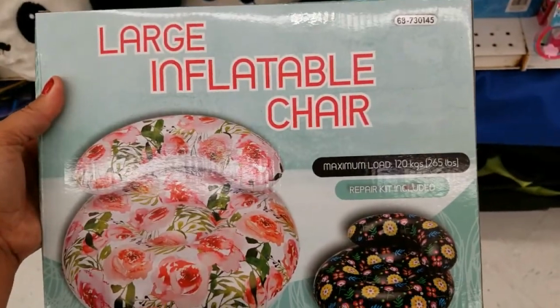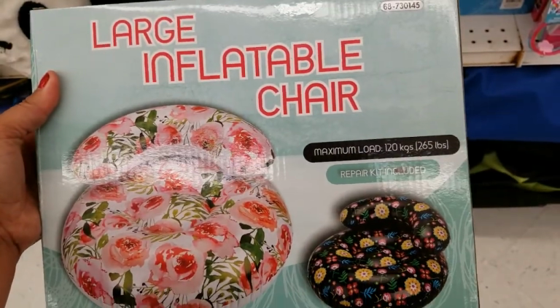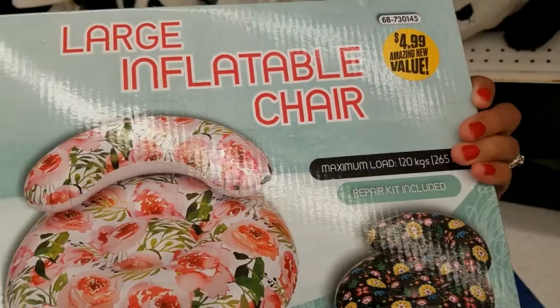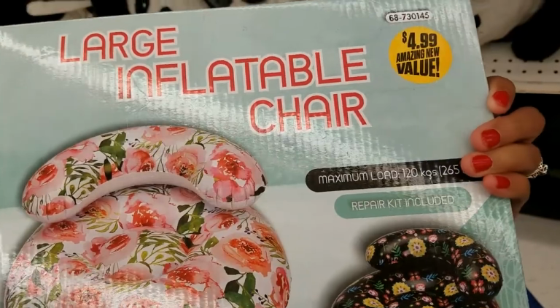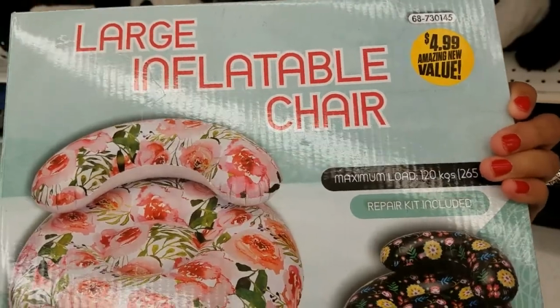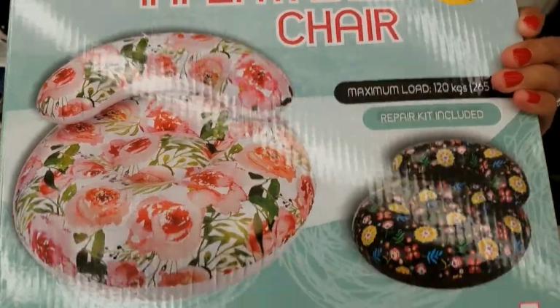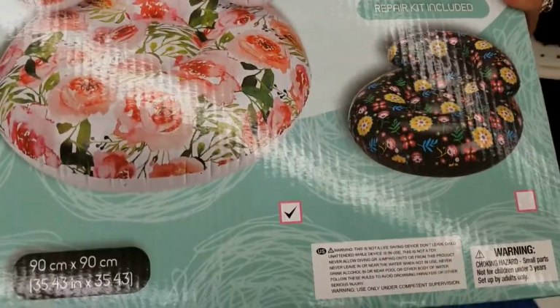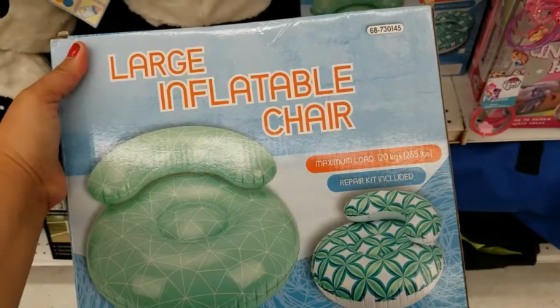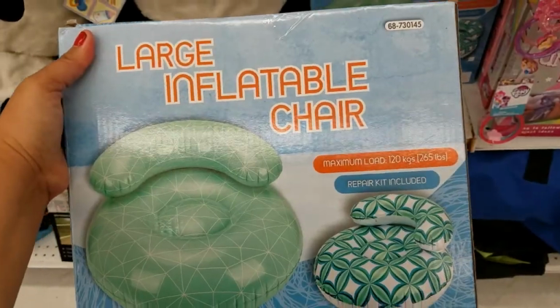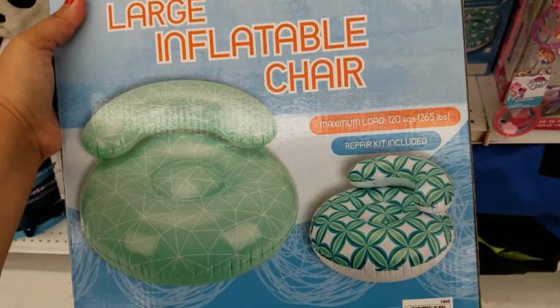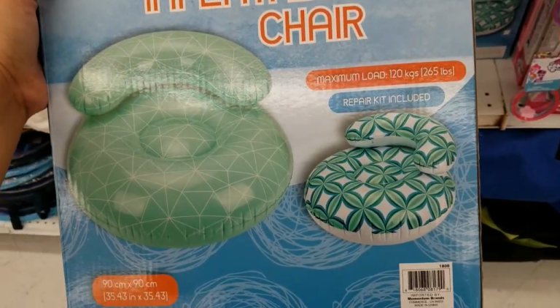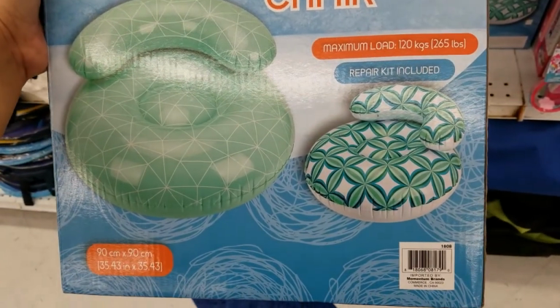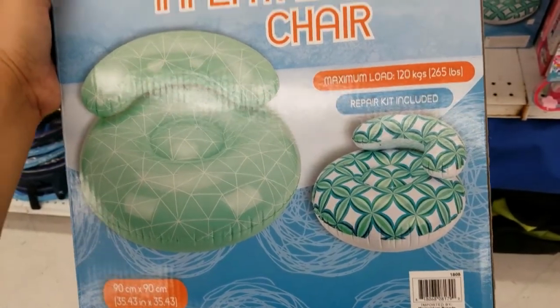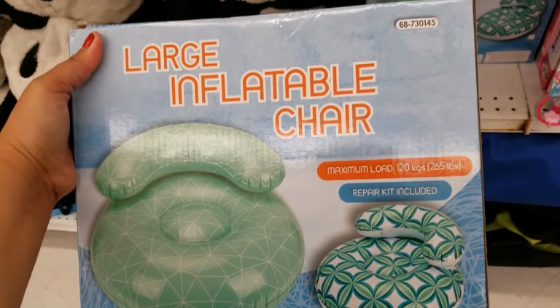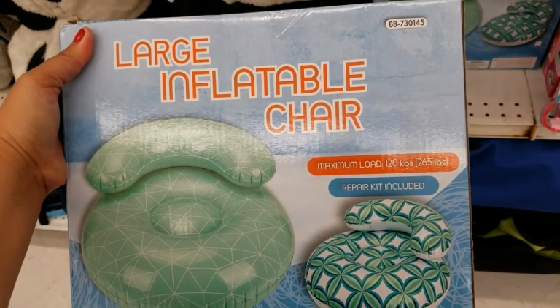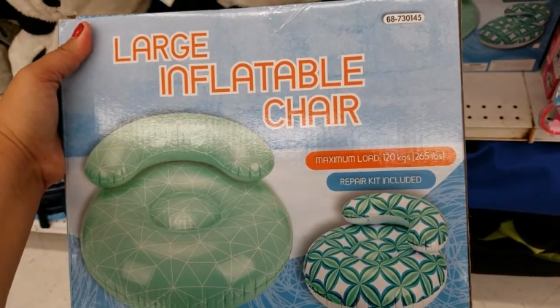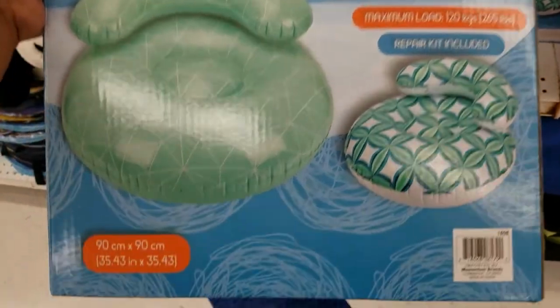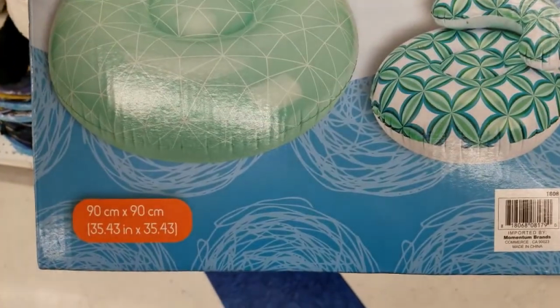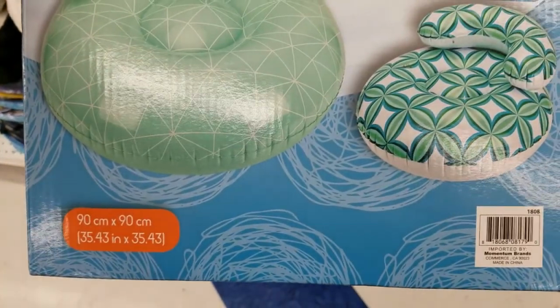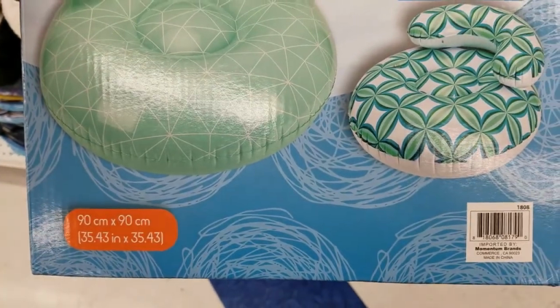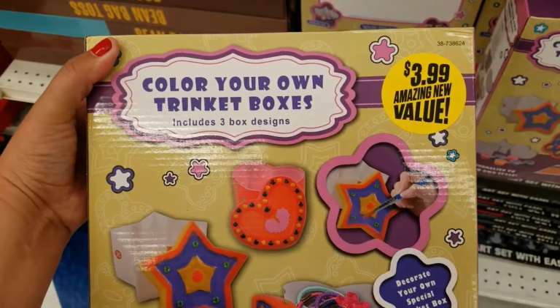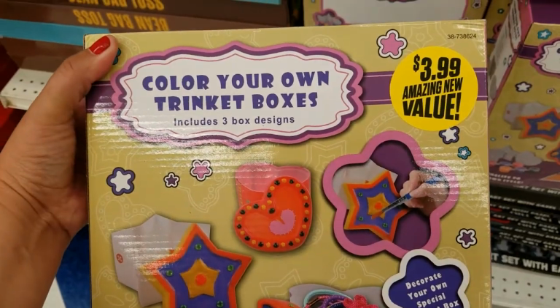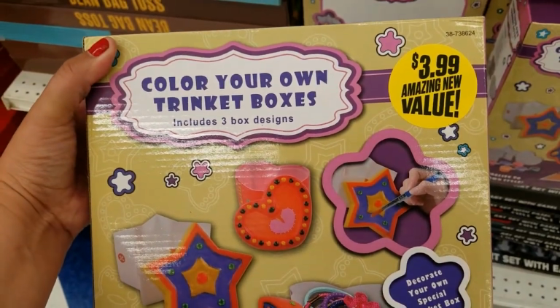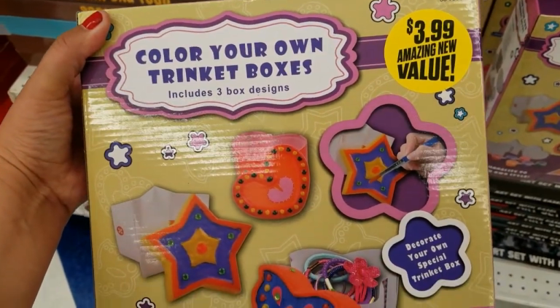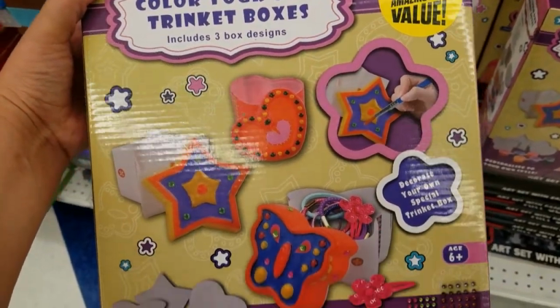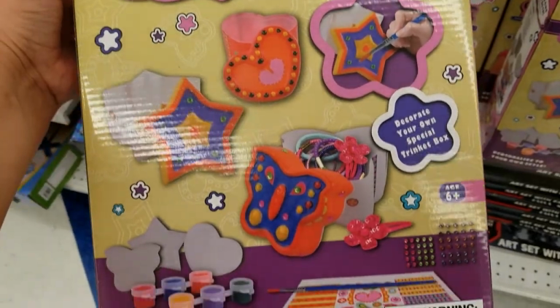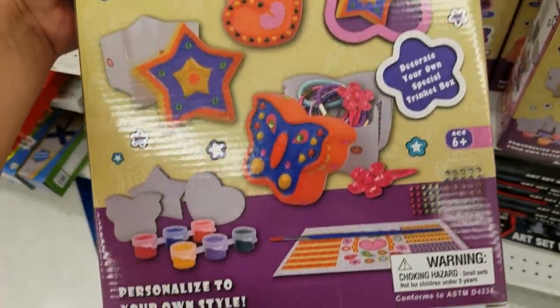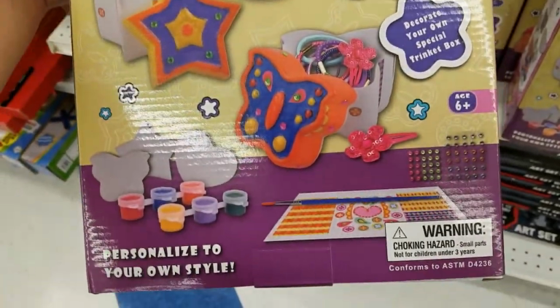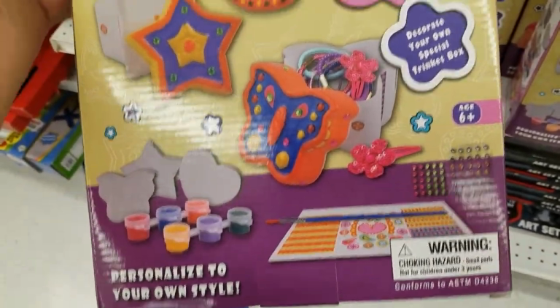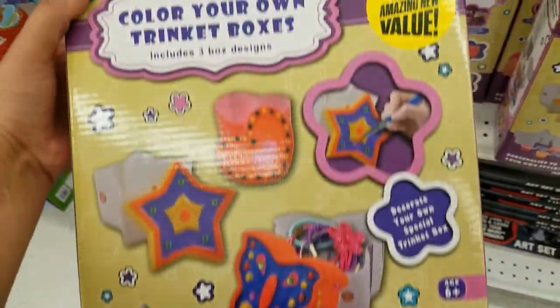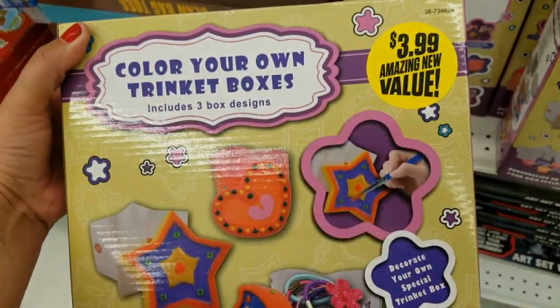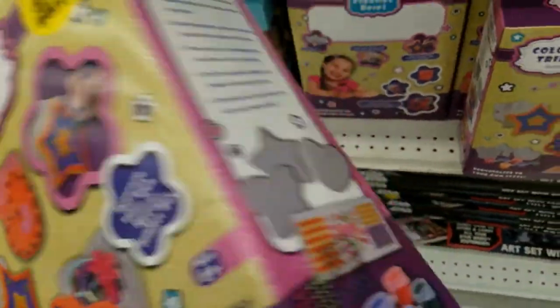The chairs are $4.99, and they have it in this print as well. $4.99, guys — that's the size. And they have a coloring-your-own triplet box for $4.99 — that's cute.